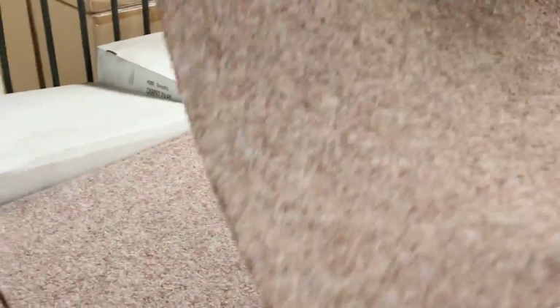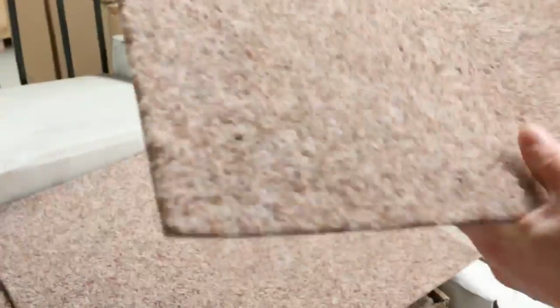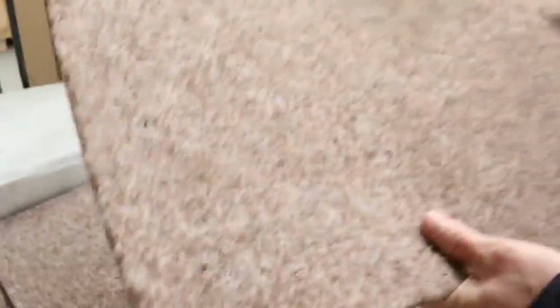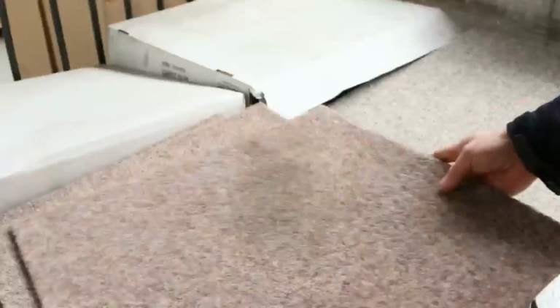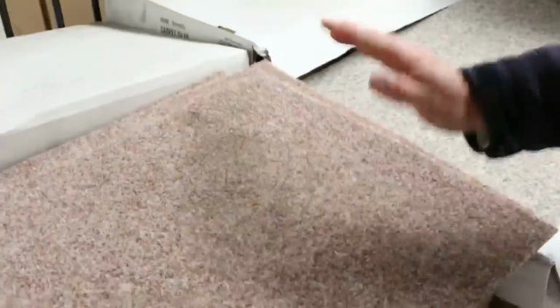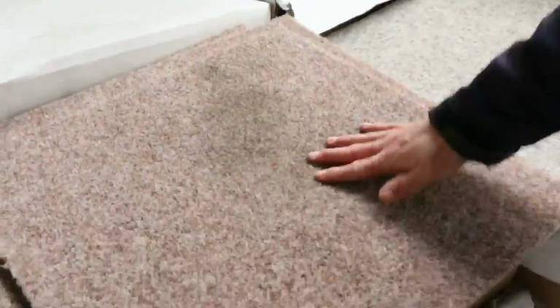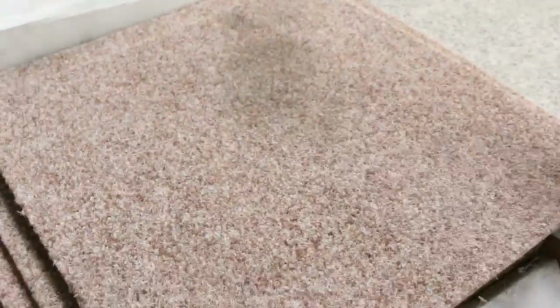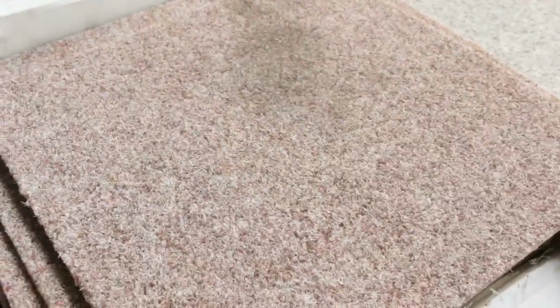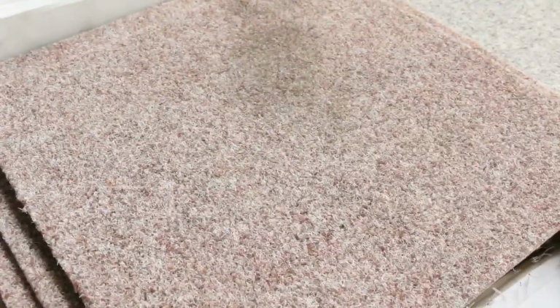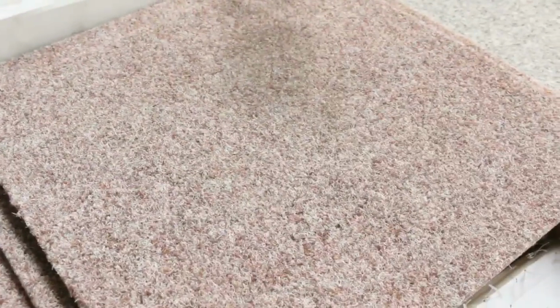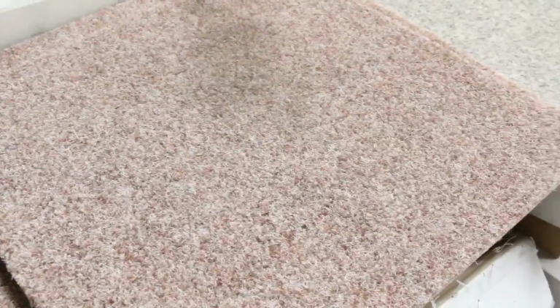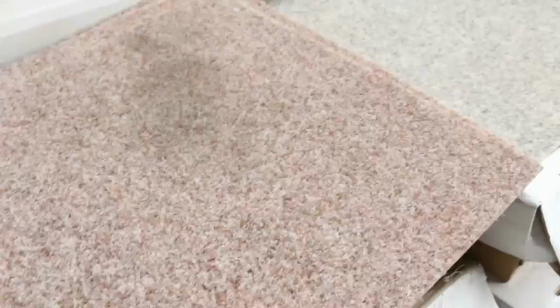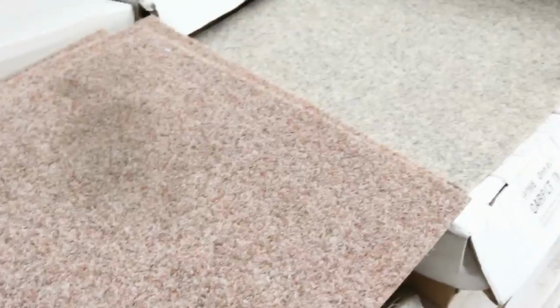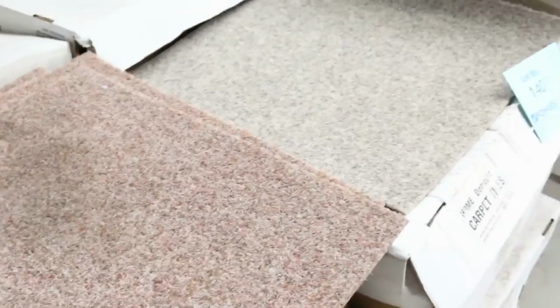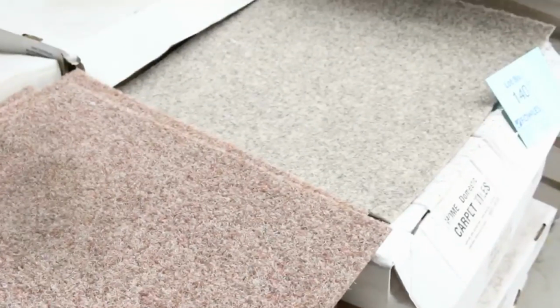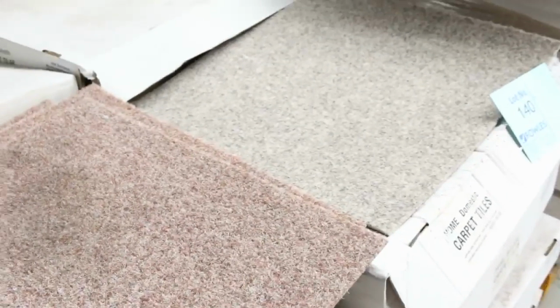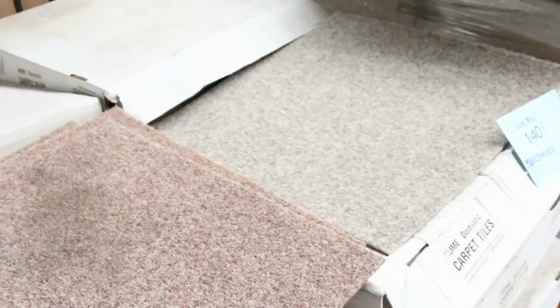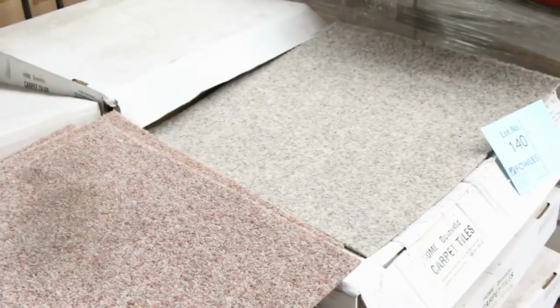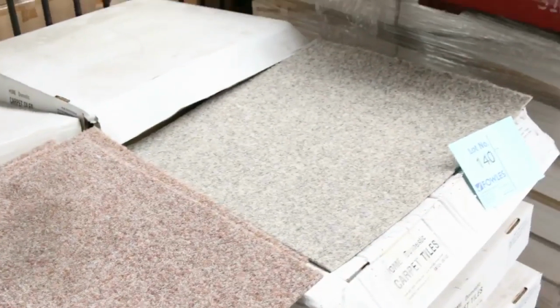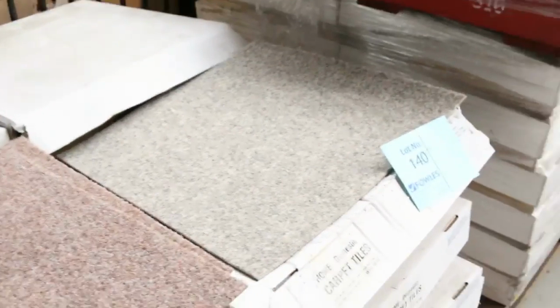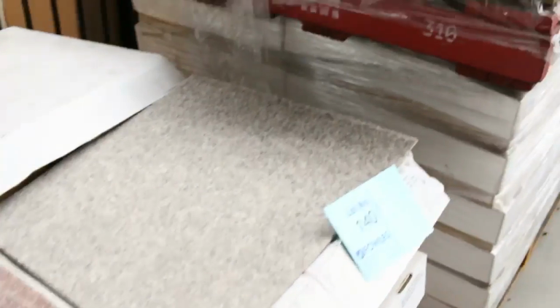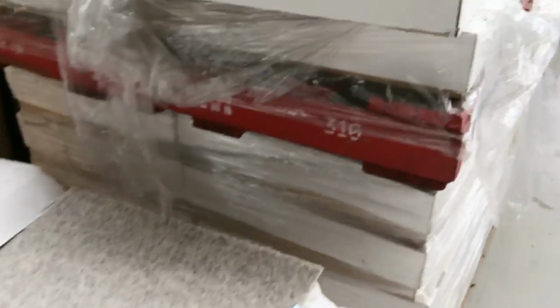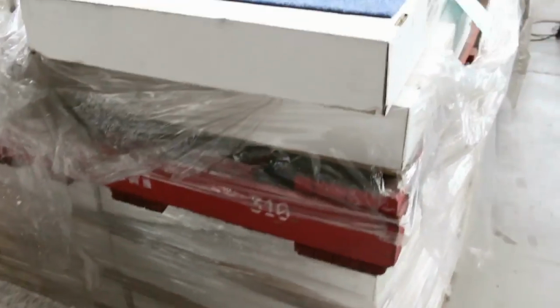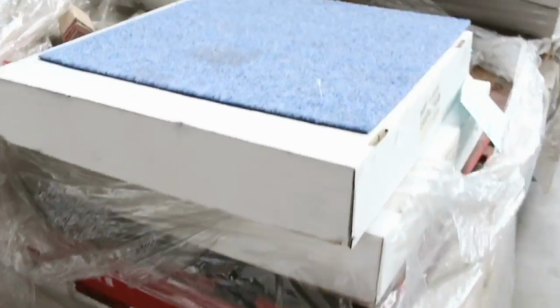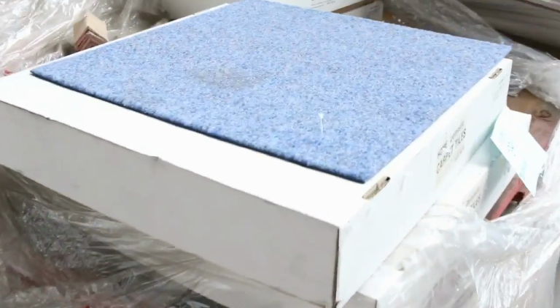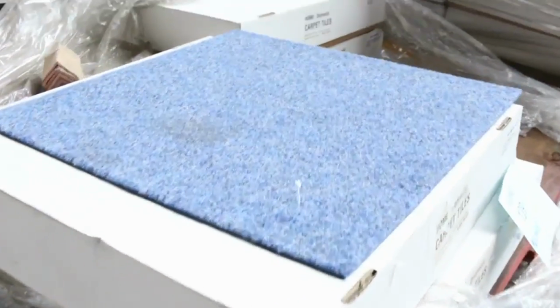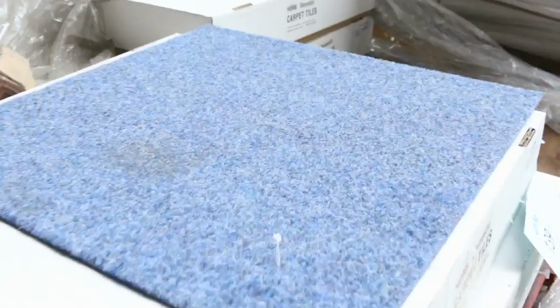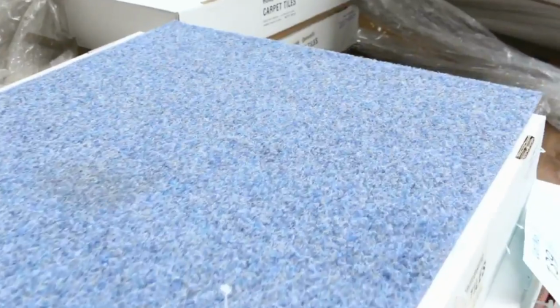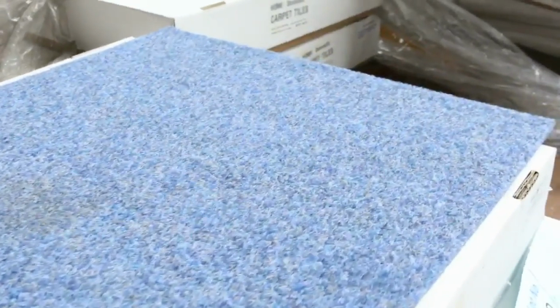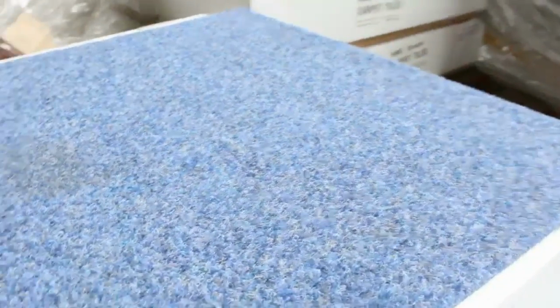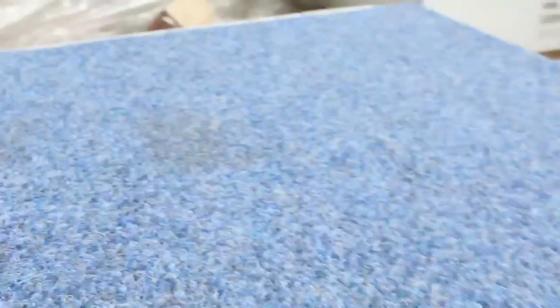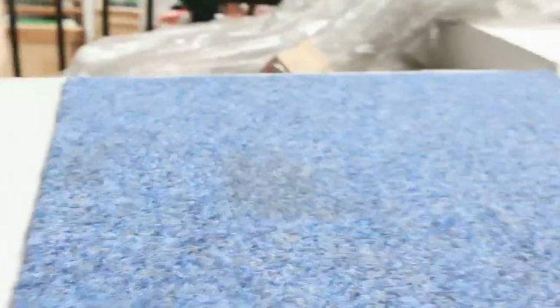Then we've got these little lightweight carpet tiles. They go for about $5 a square metre — so not too bad. You're probably looking at about $1.50 each after the buyer's premium.